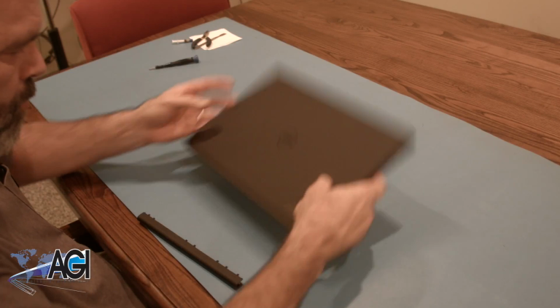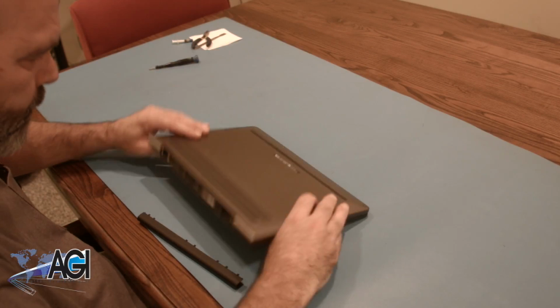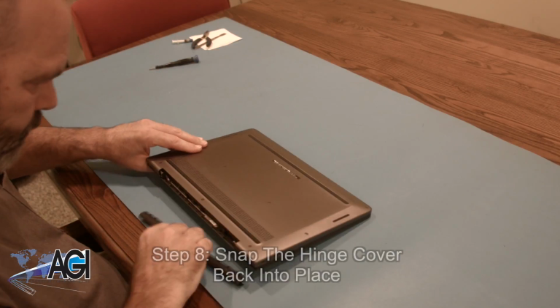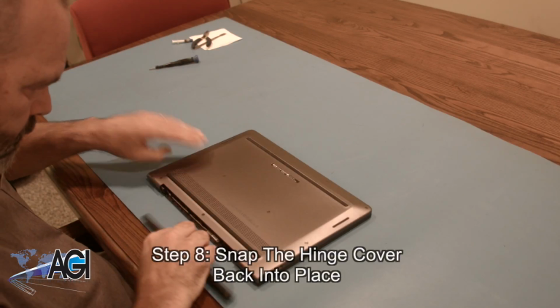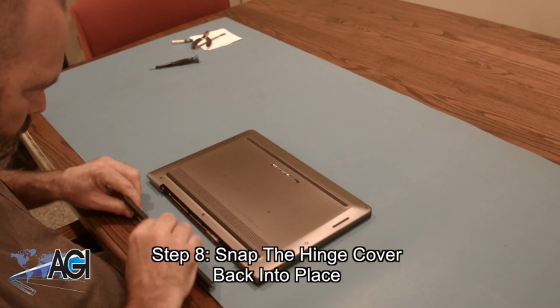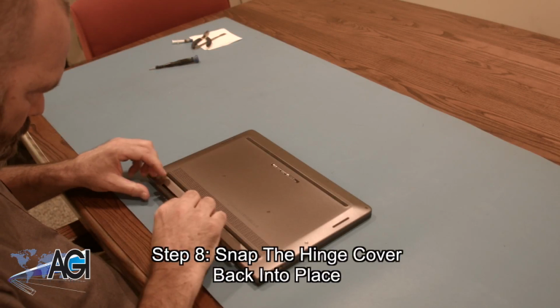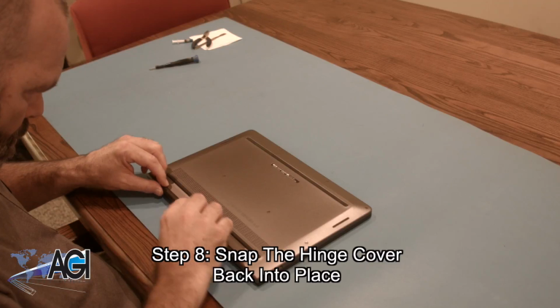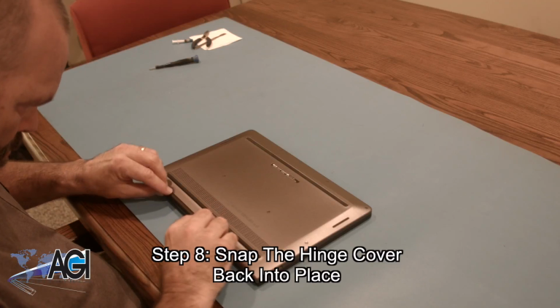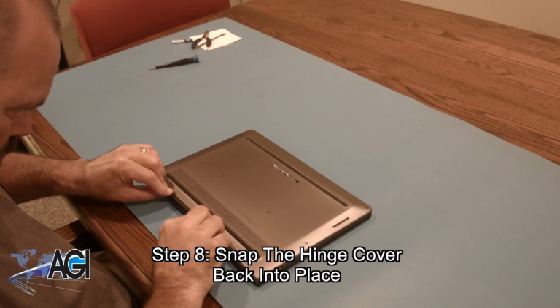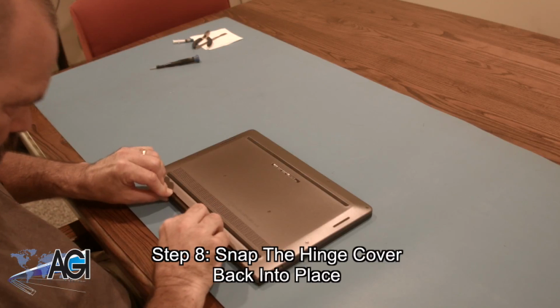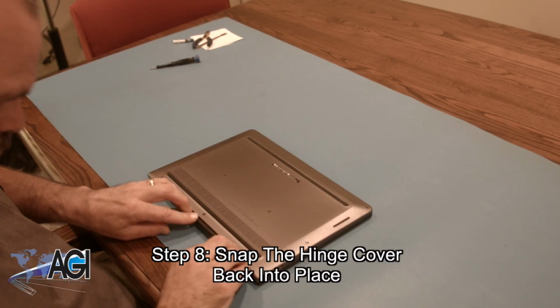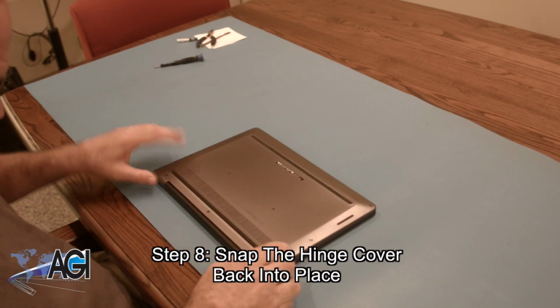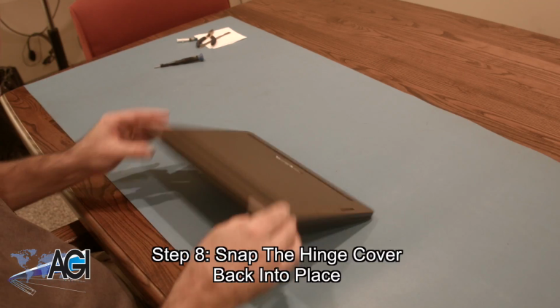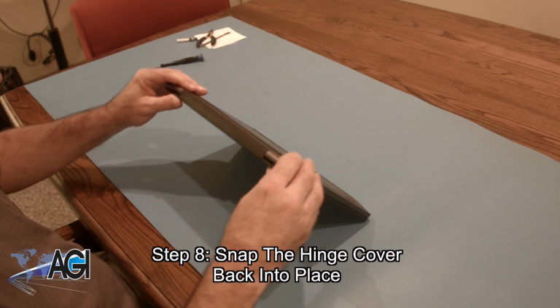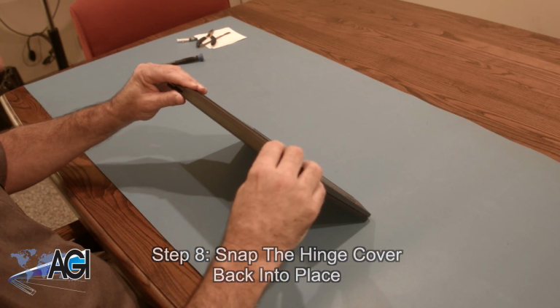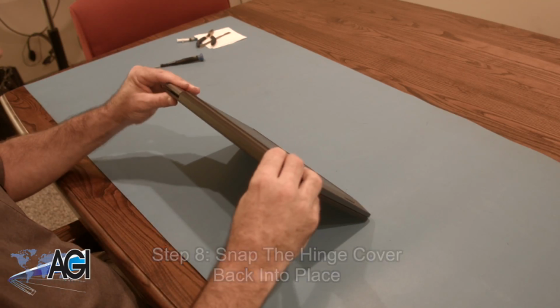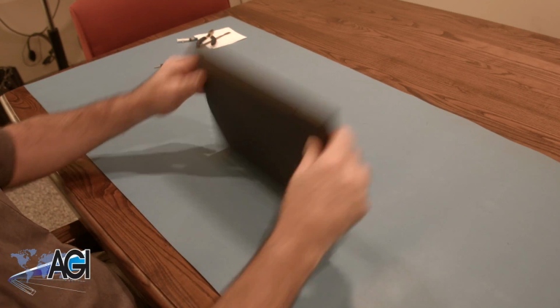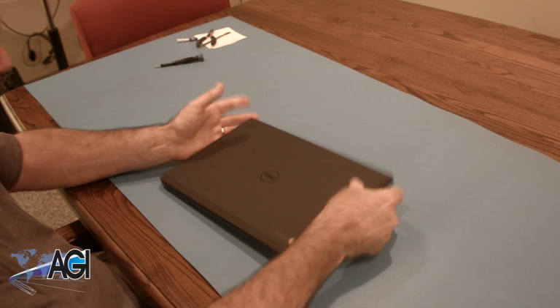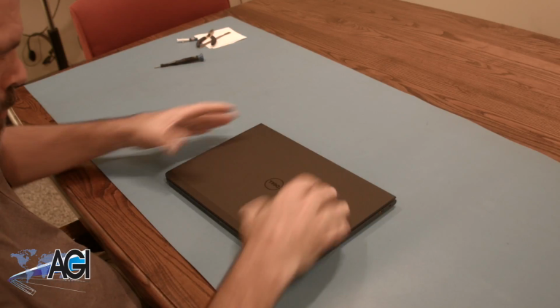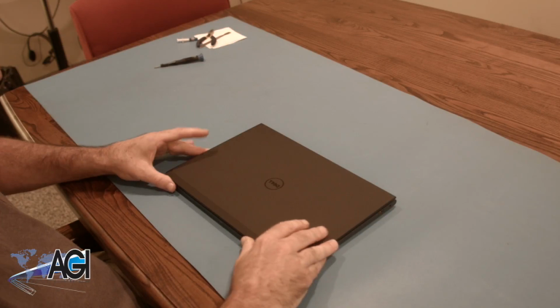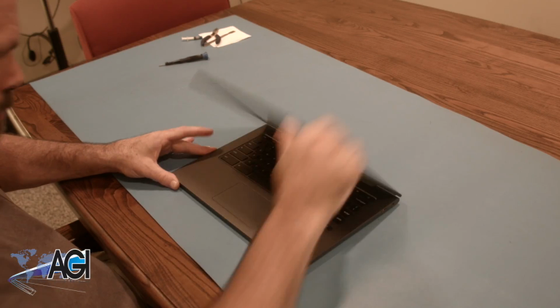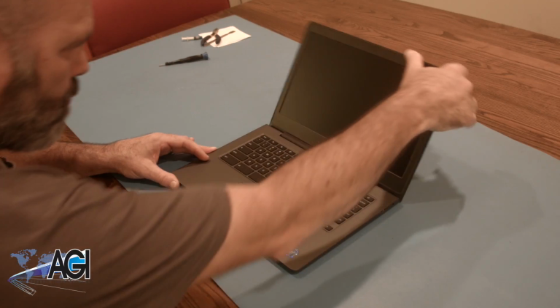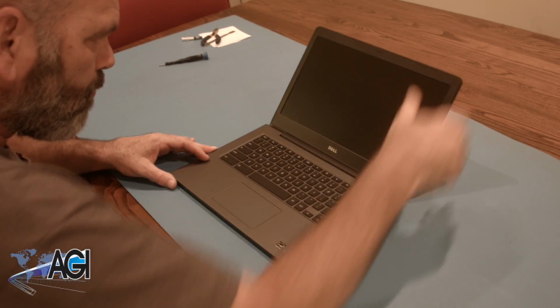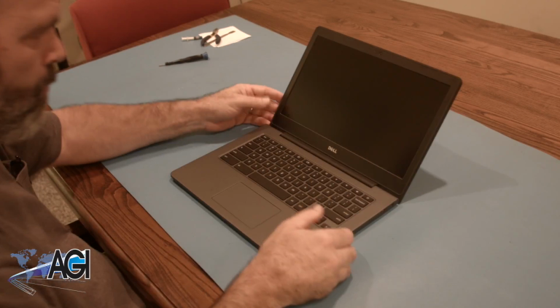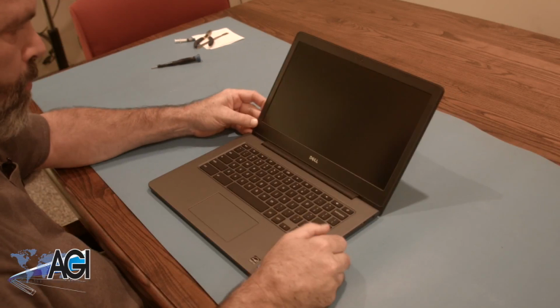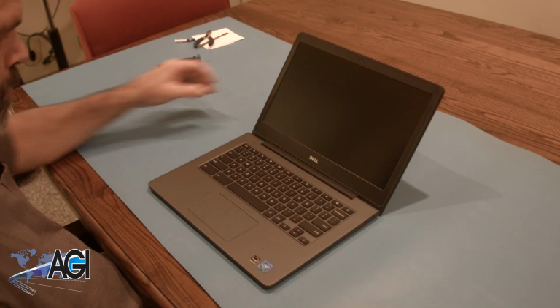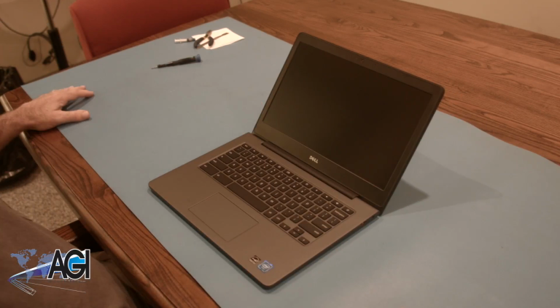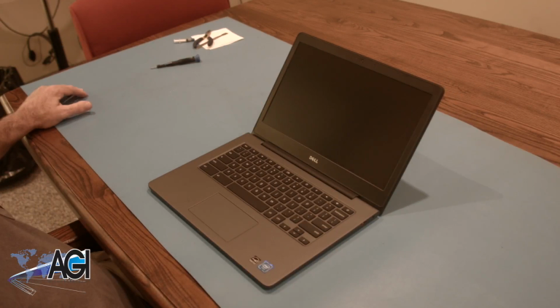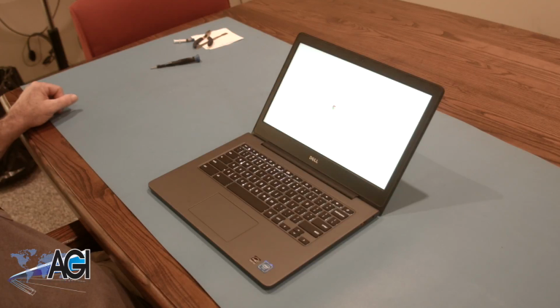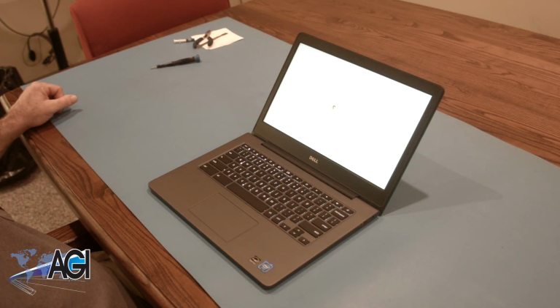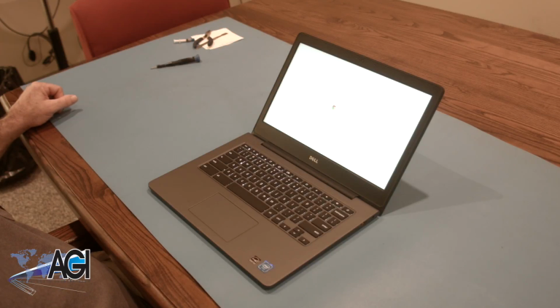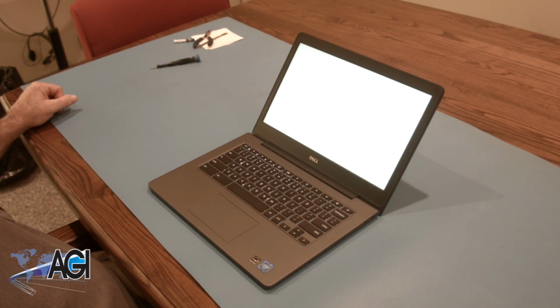The final step will be to snap the hinge cover back into place. You have now successfully replaced the LCD in your Dell Chromebook. Nice job!